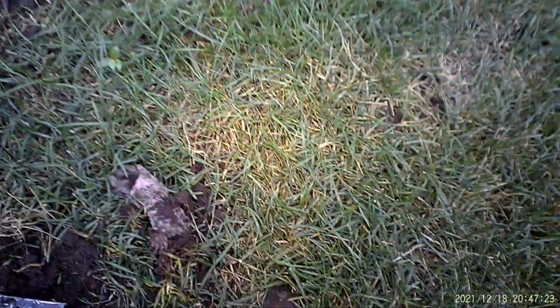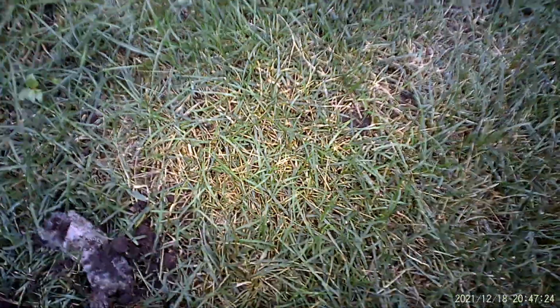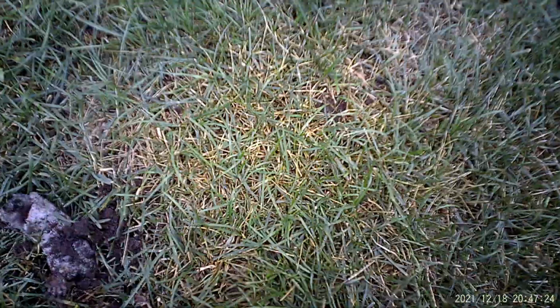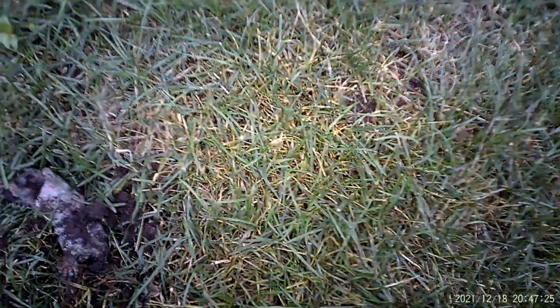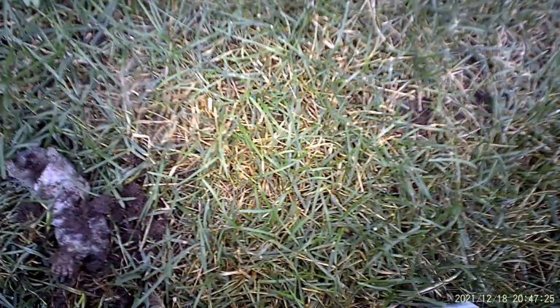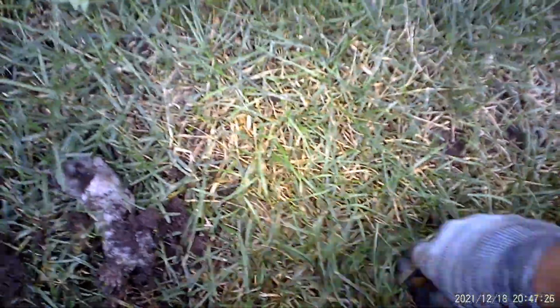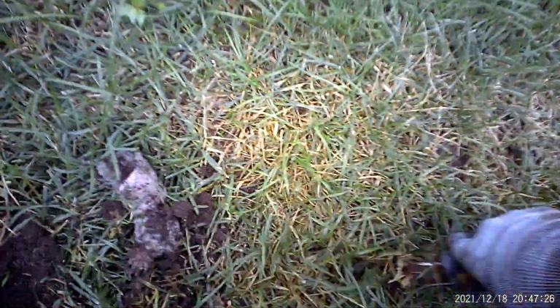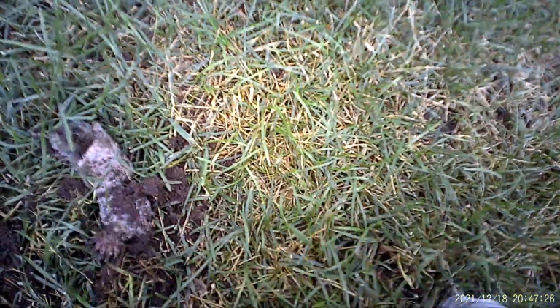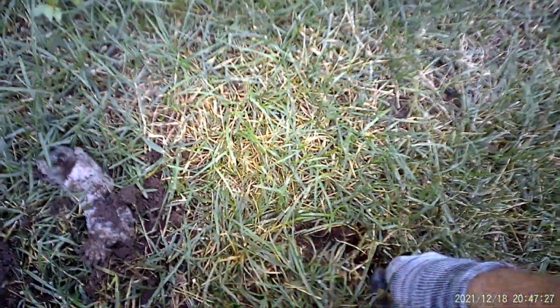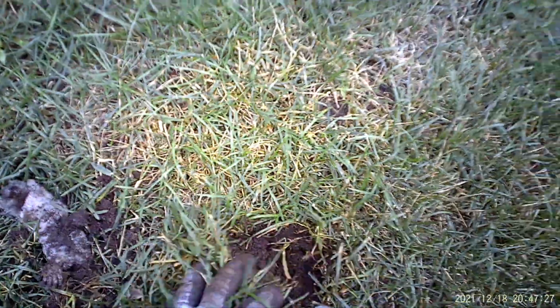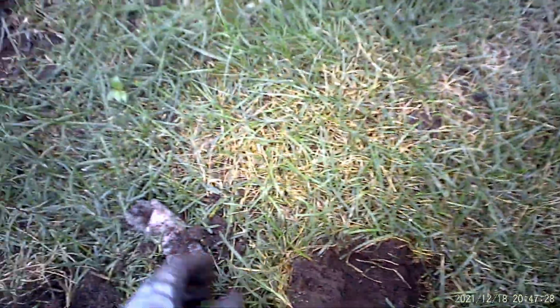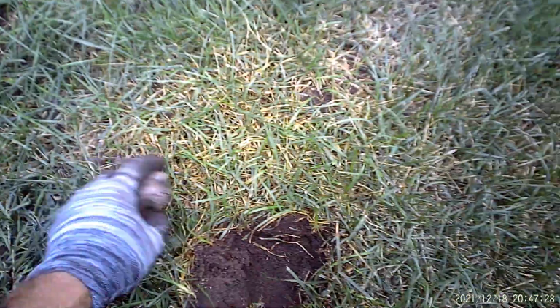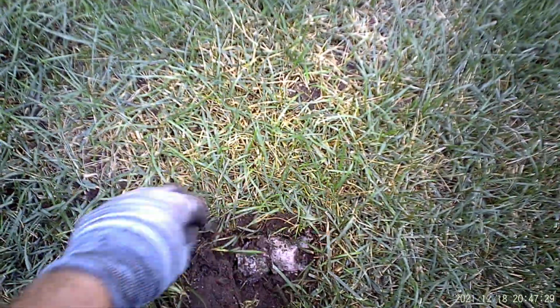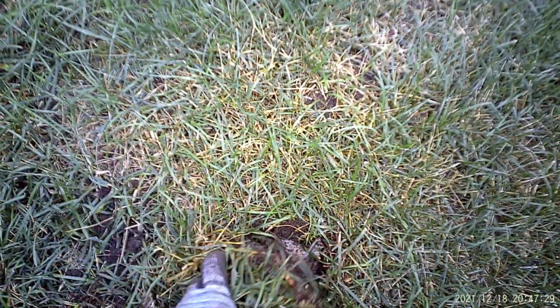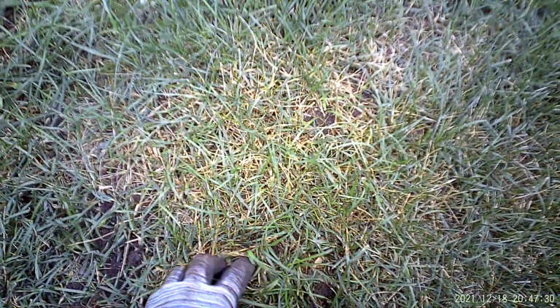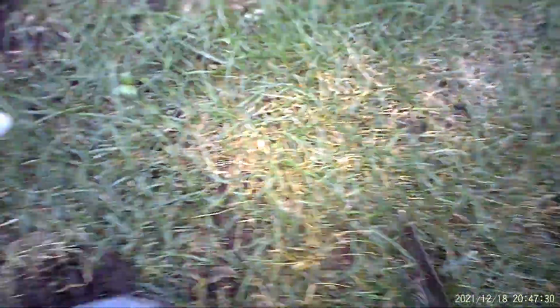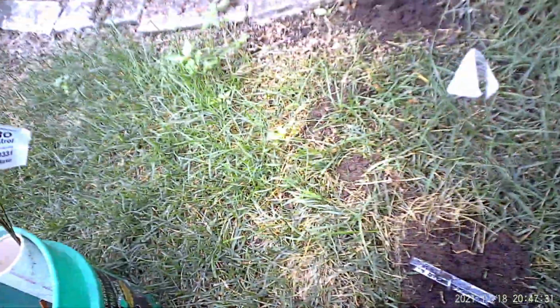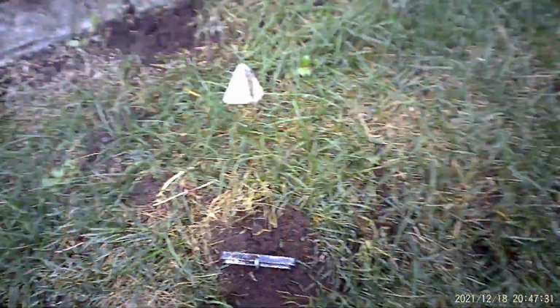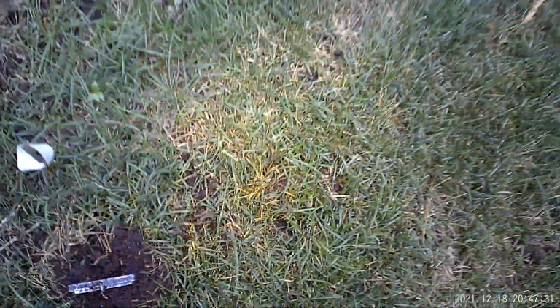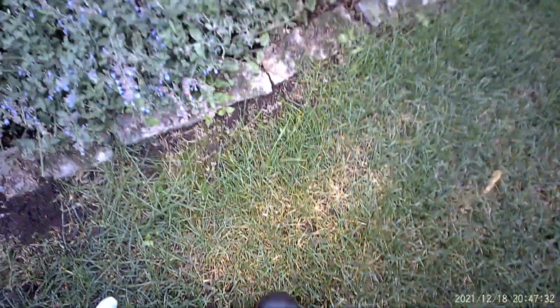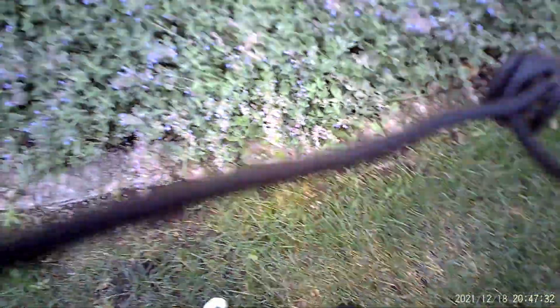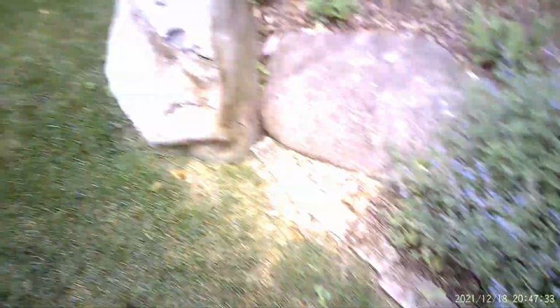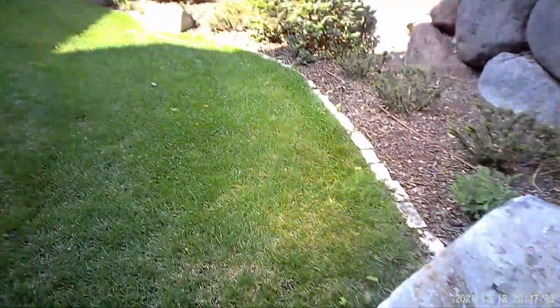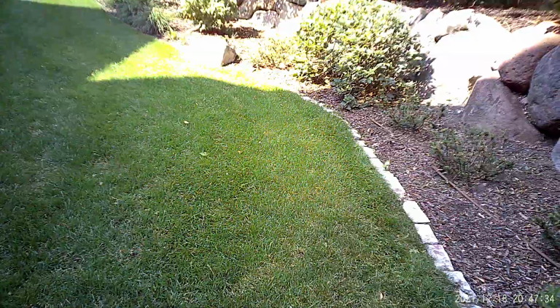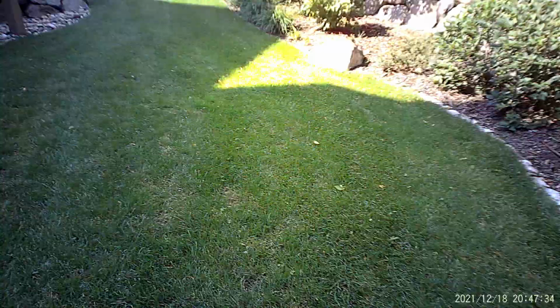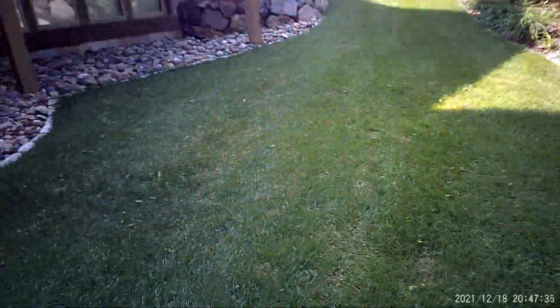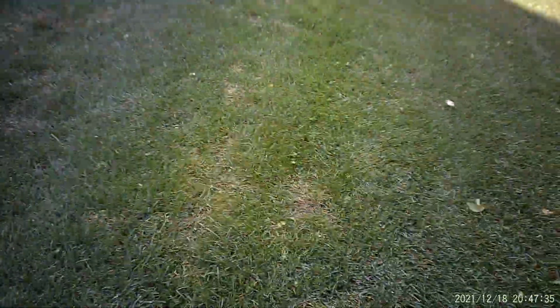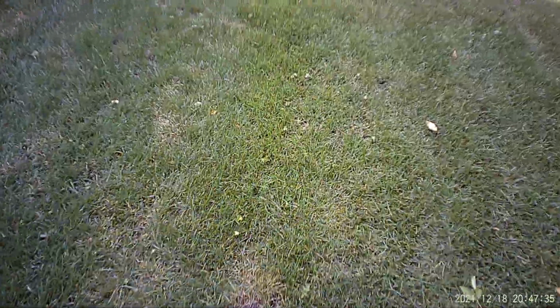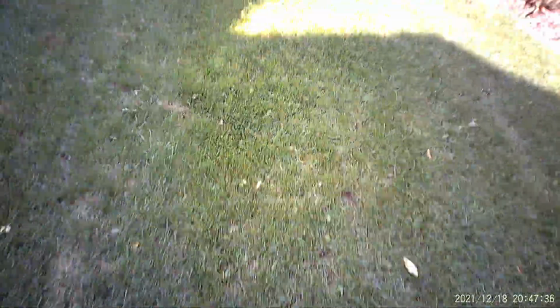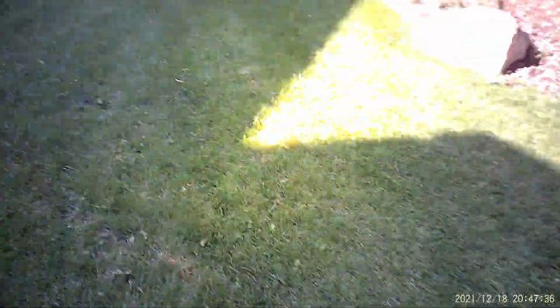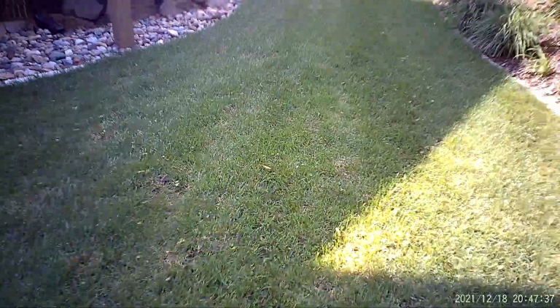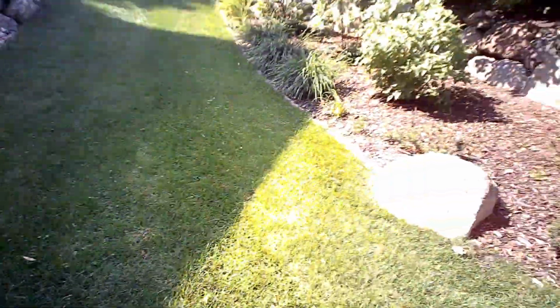Again, covering the trap up. I'm going to dig just a little bit of sod up, lift that sod up, drop the mole in. And again, as I'm walking away, I'm going to give it a good hard stomp with my foot.